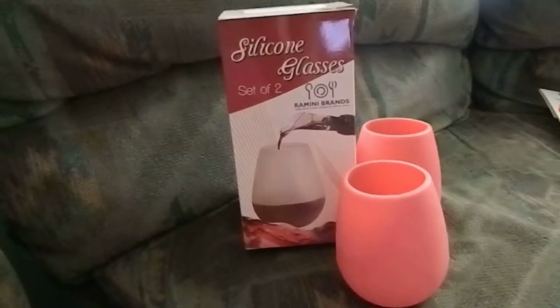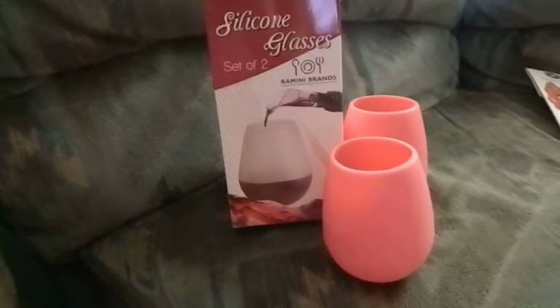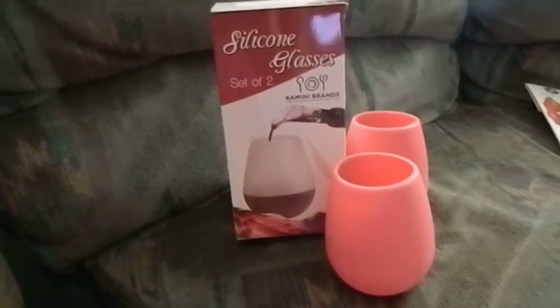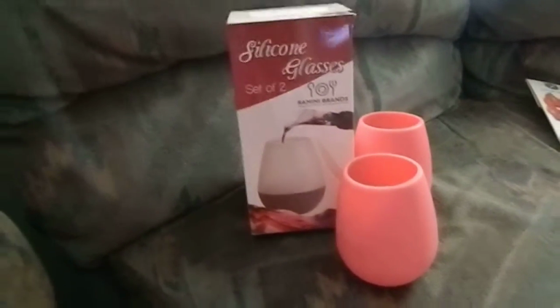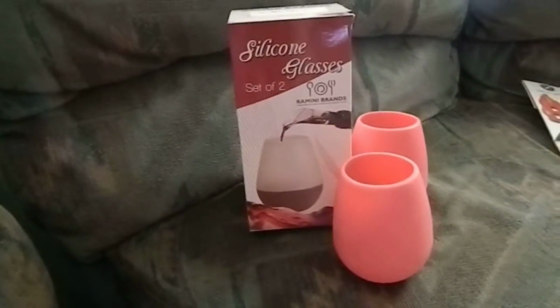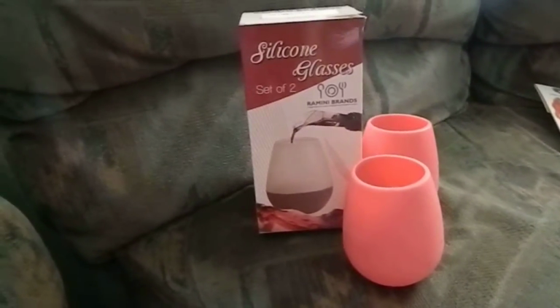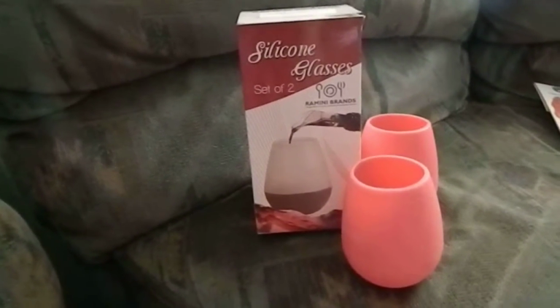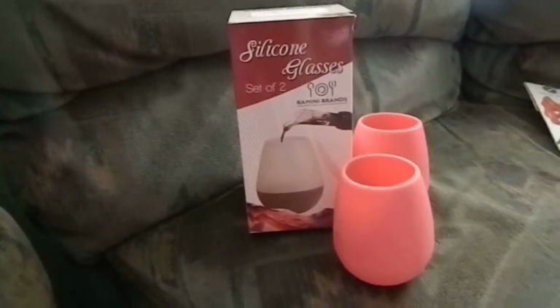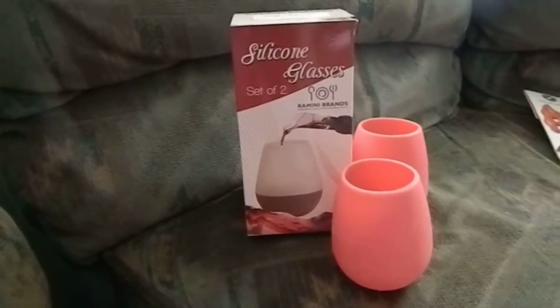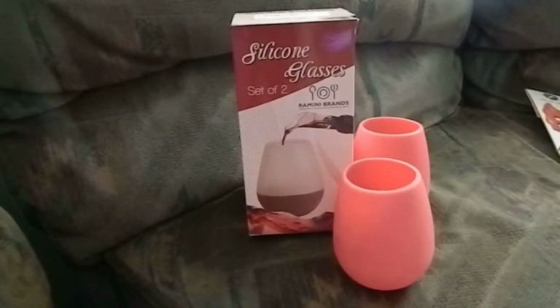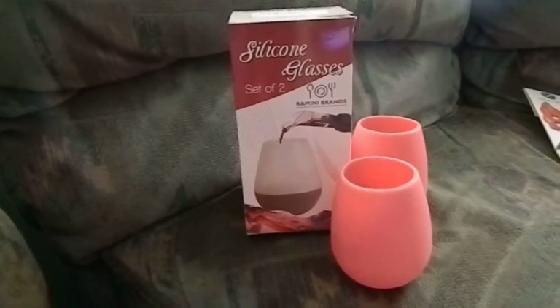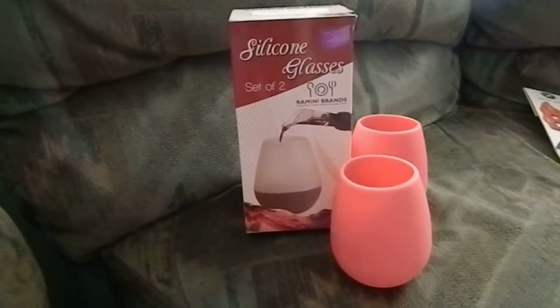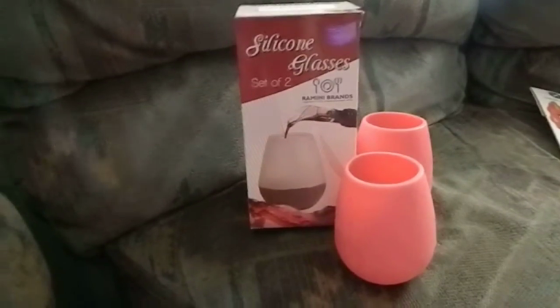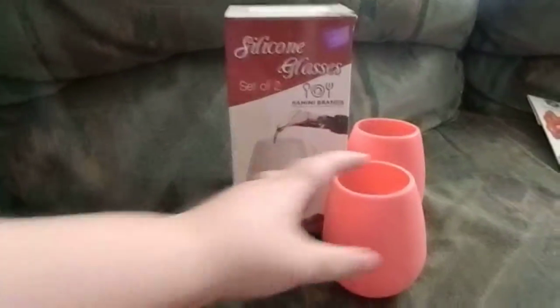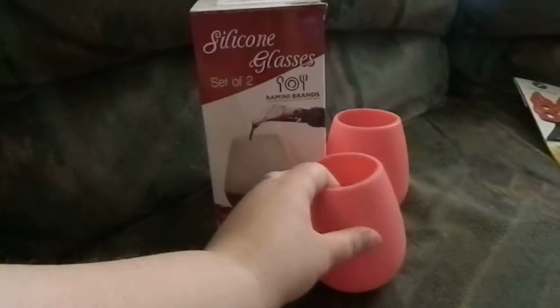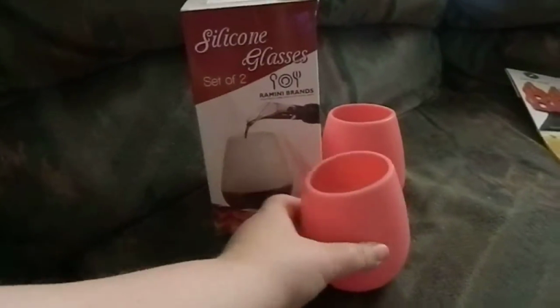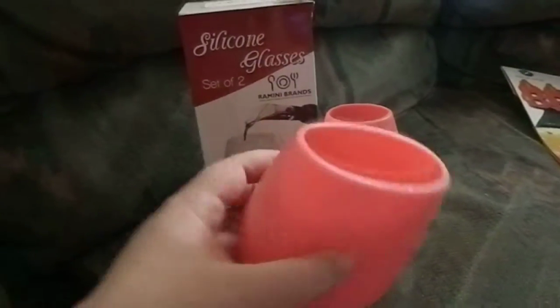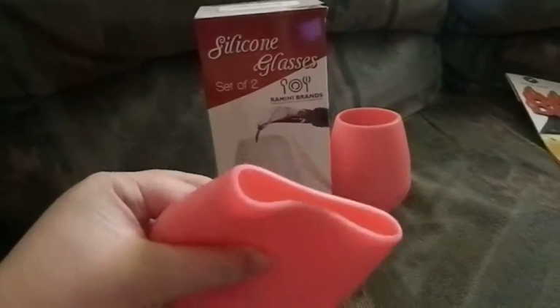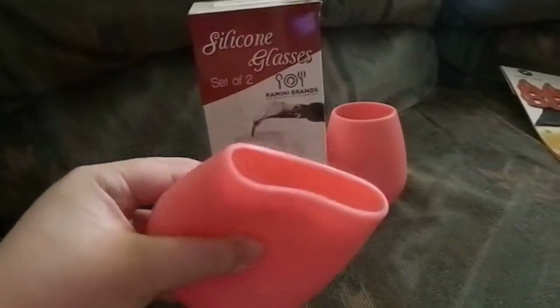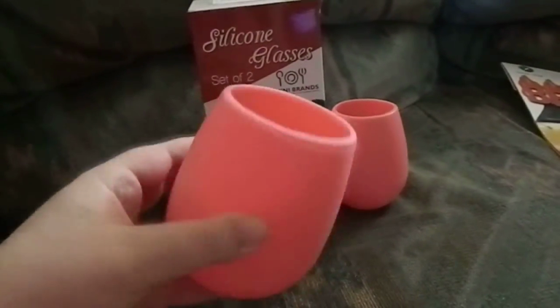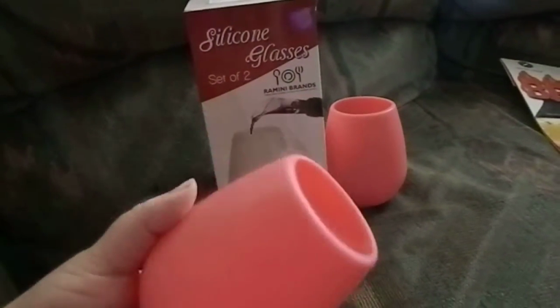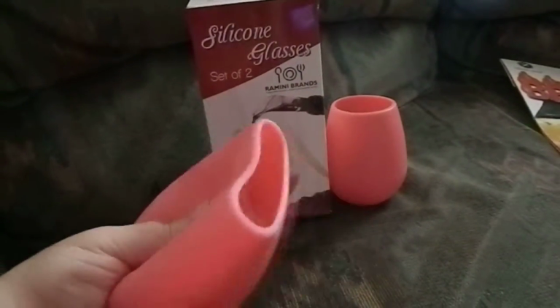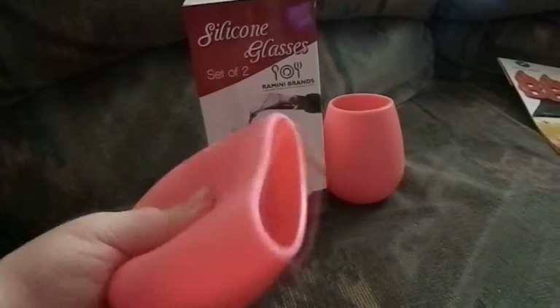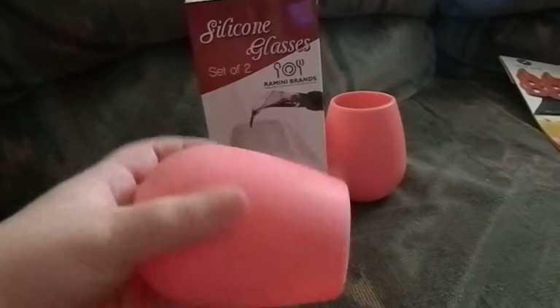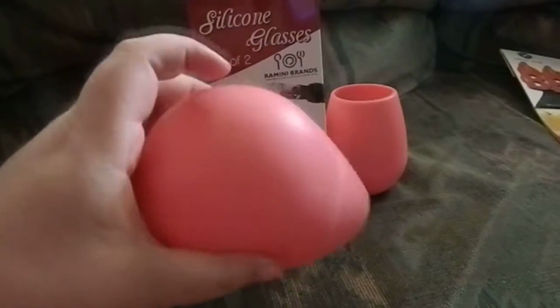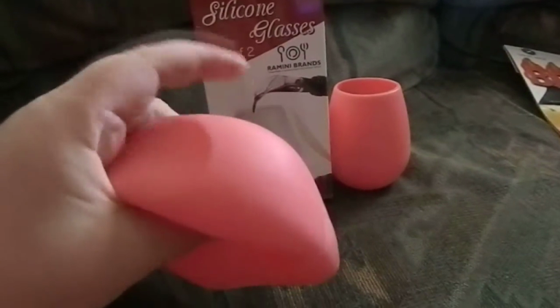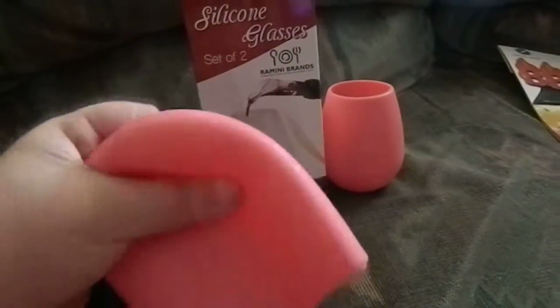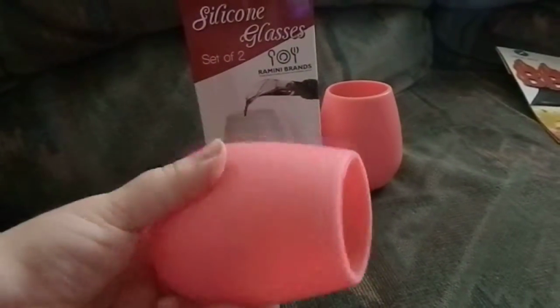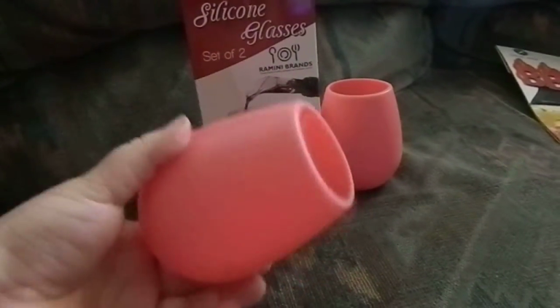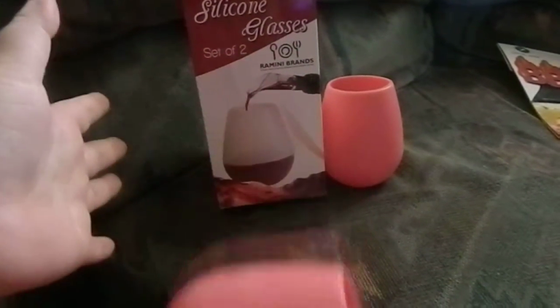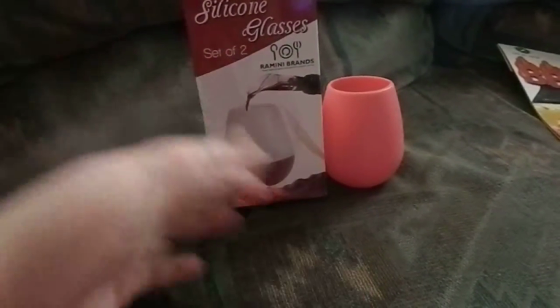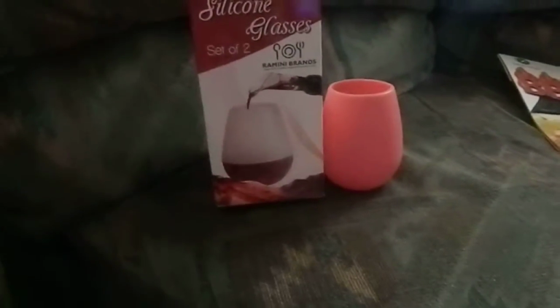Sarah Lee's deals, steals, and giveaways. We are doing the silicone wine glasses and I have to say I really like these. They're really flexible and you don't have to worry if they're dropped.